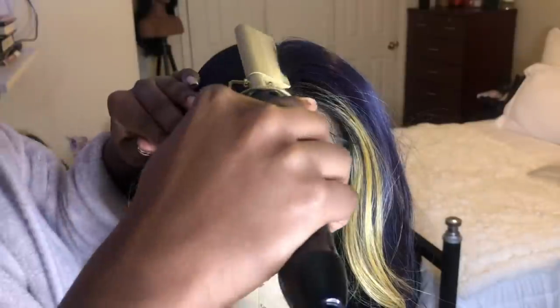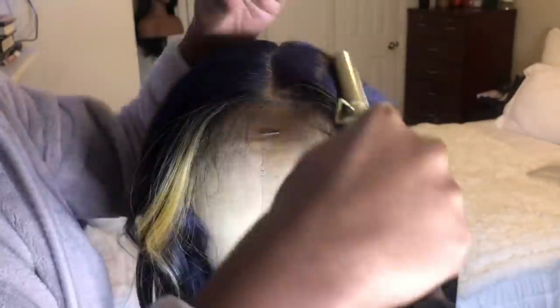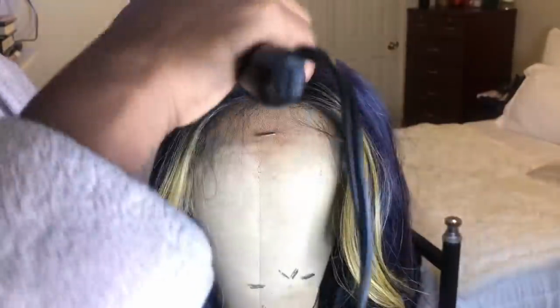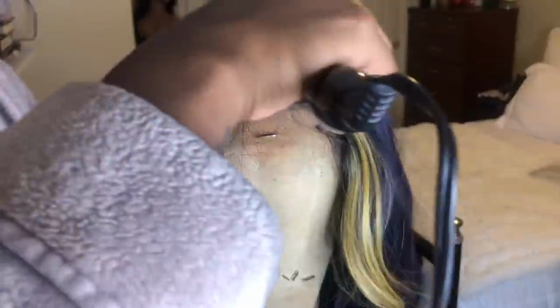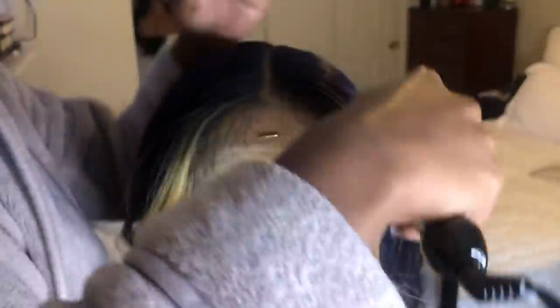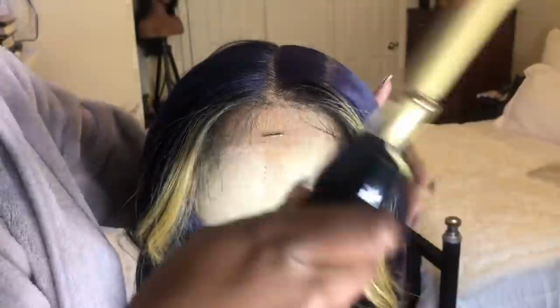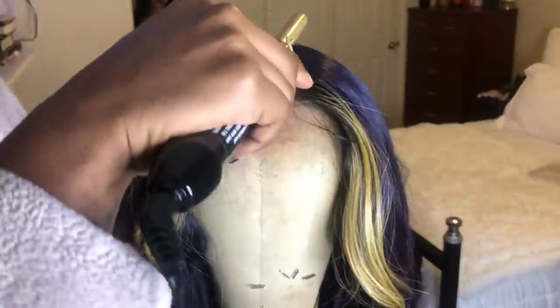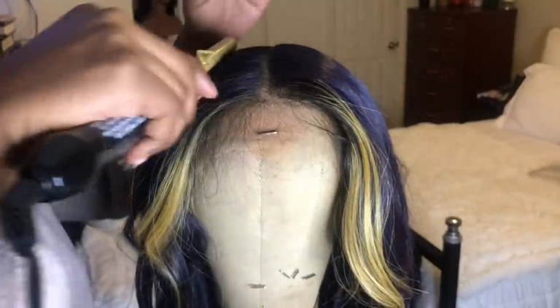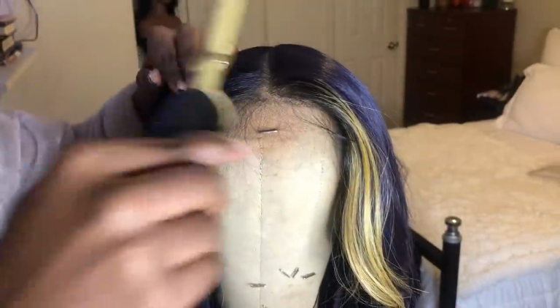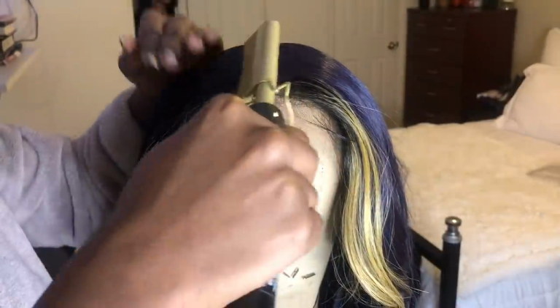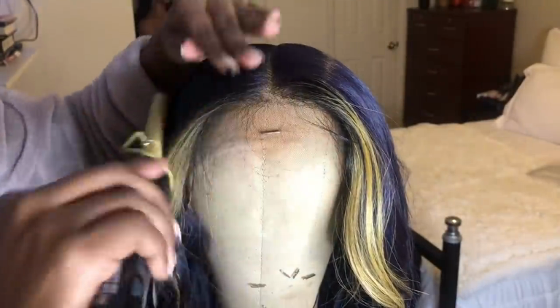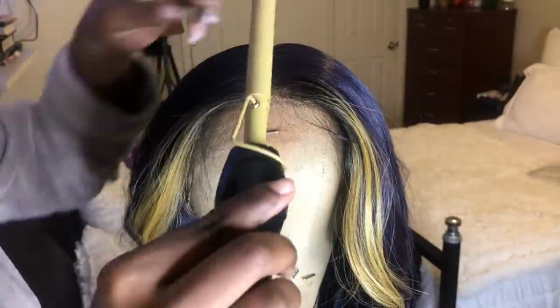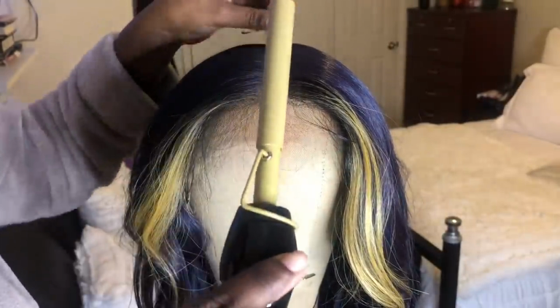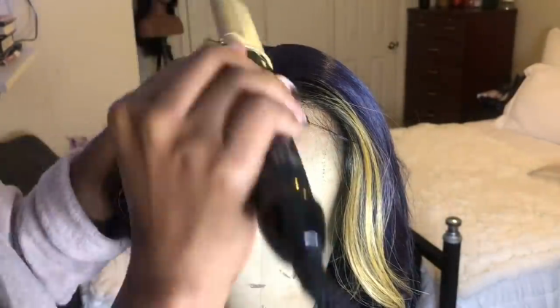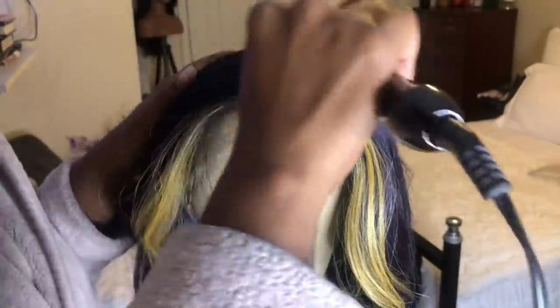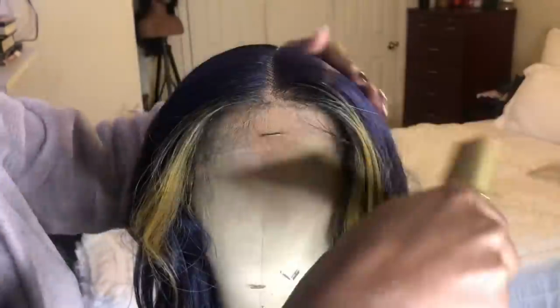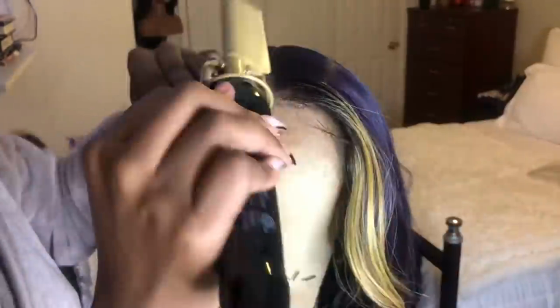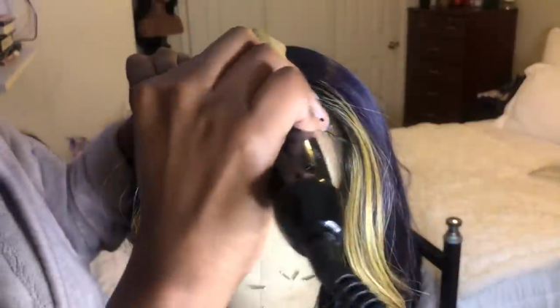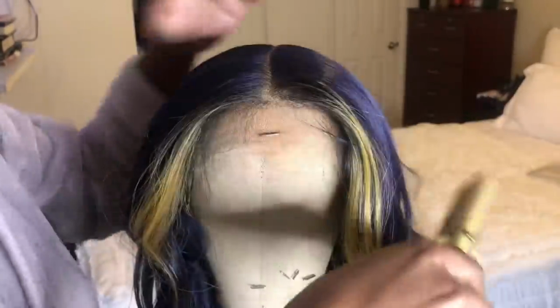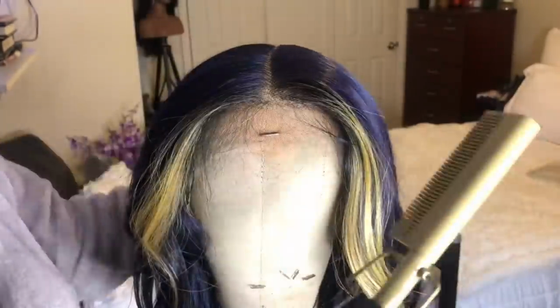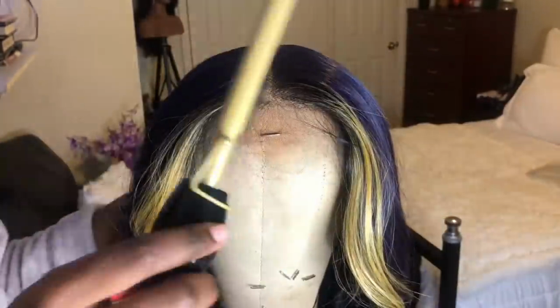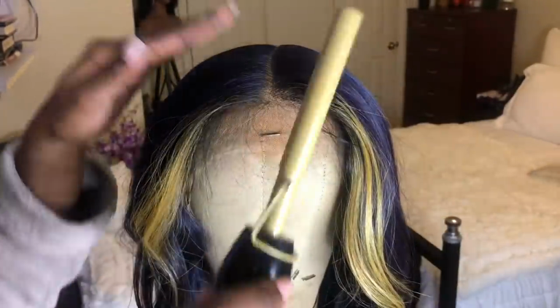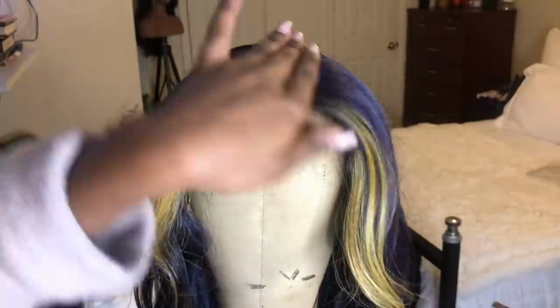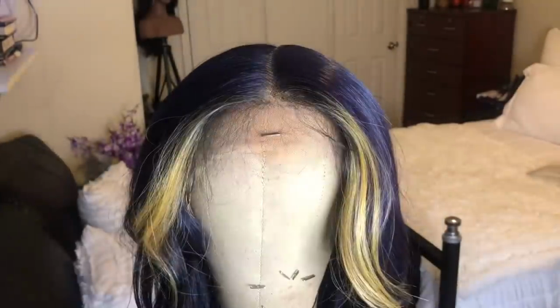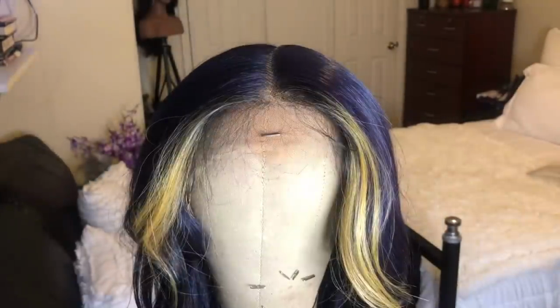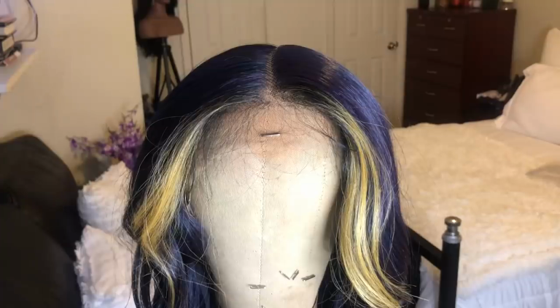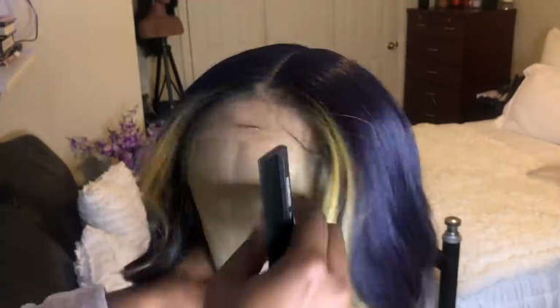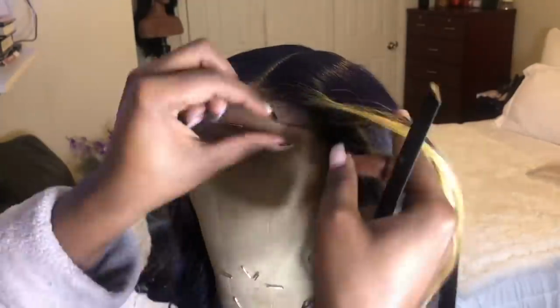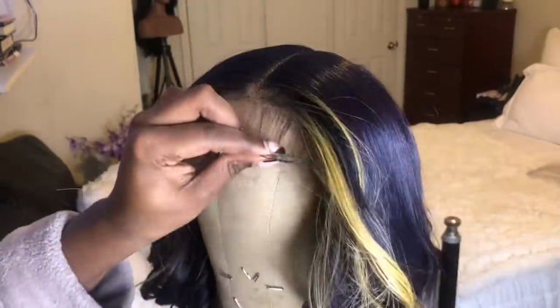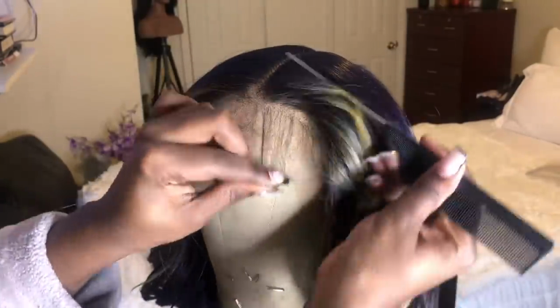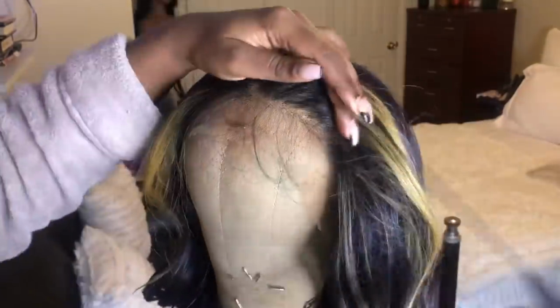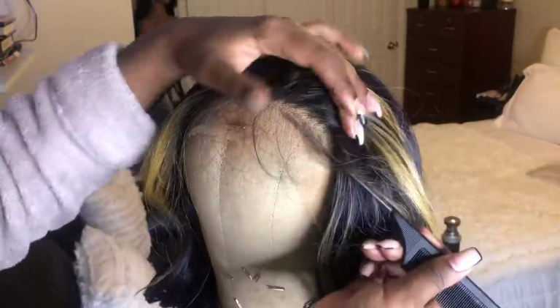I would like the parting space a little bit more flatter, so I'm going in with my hot comb. The temperature I have it on is number five, so I'm just pressing down that parting space, getting it nice and flat. I'm also going to go in and press down the hairline, mostly pressing down by the forehead.